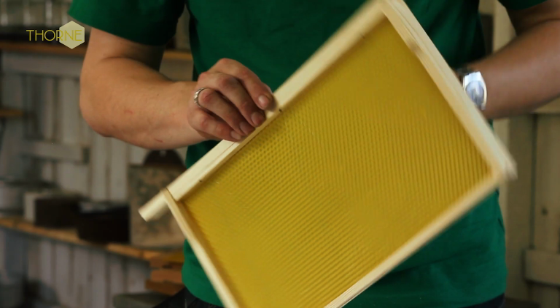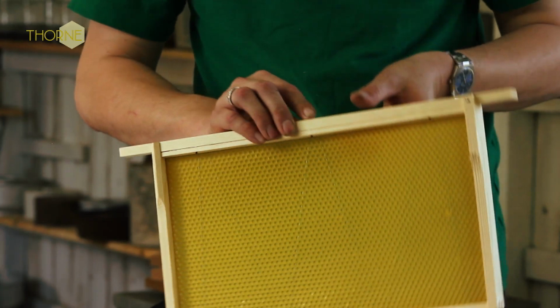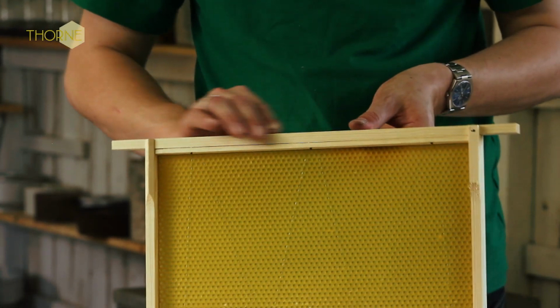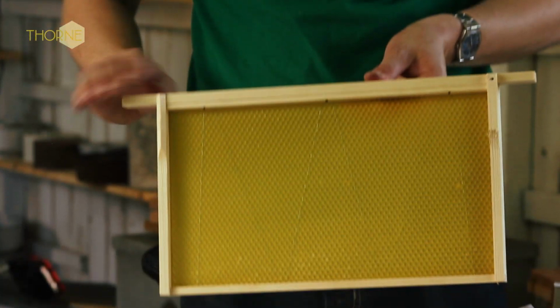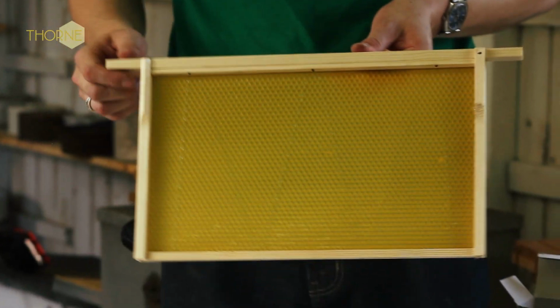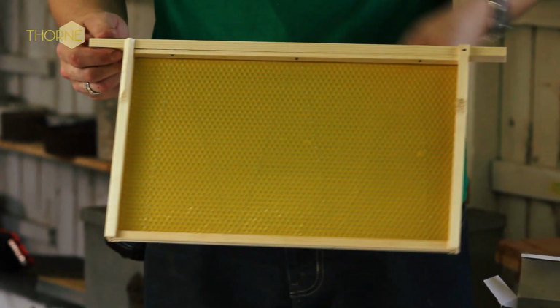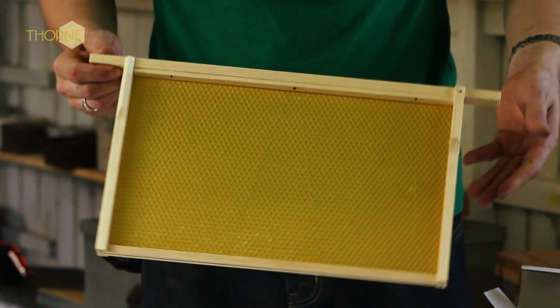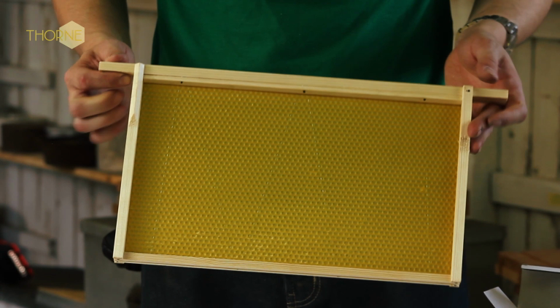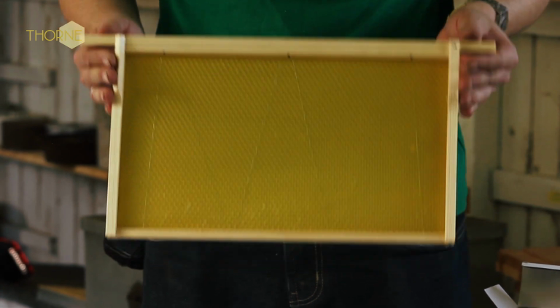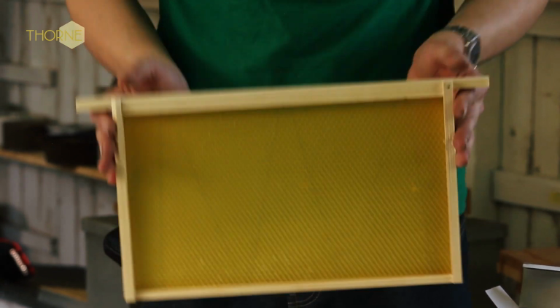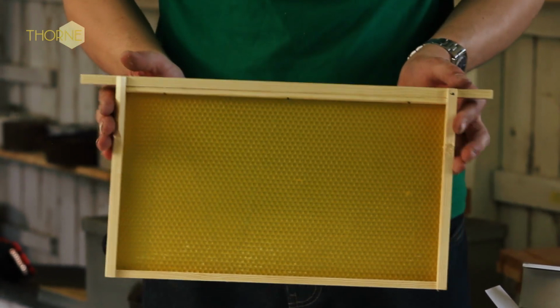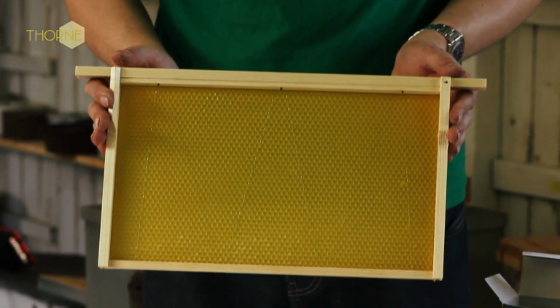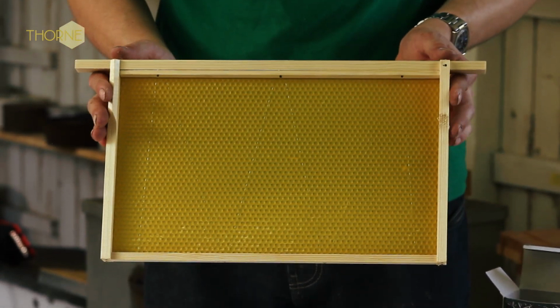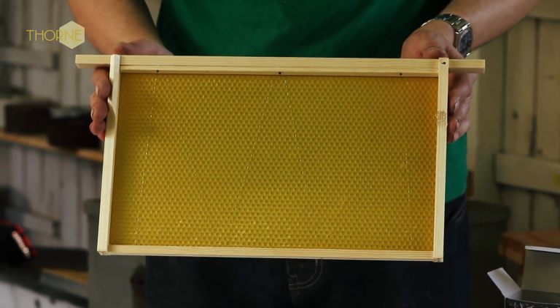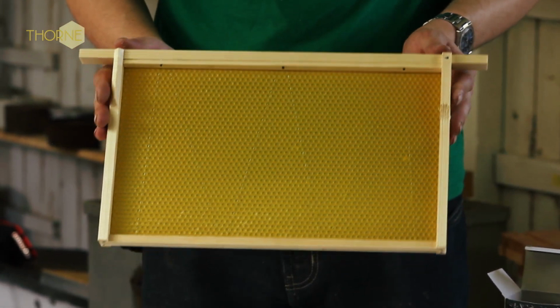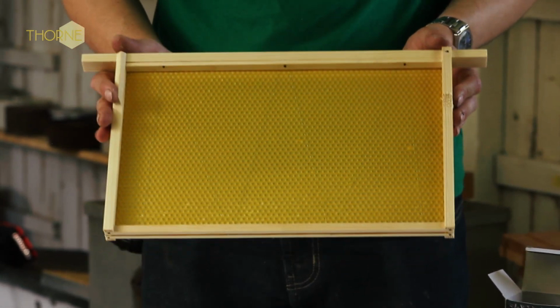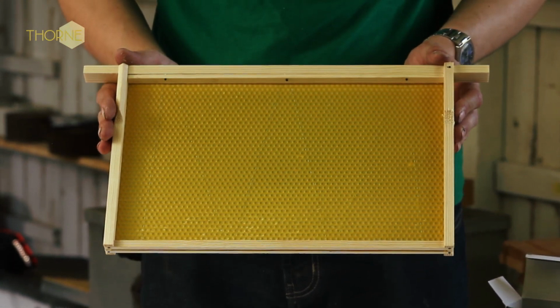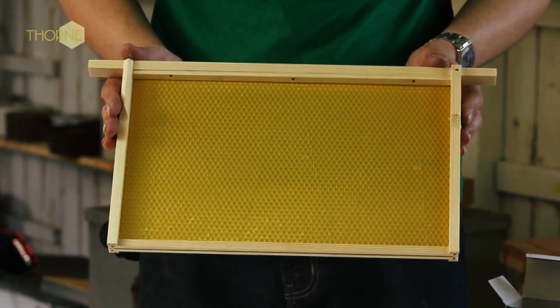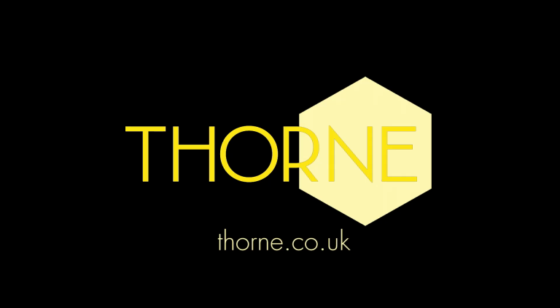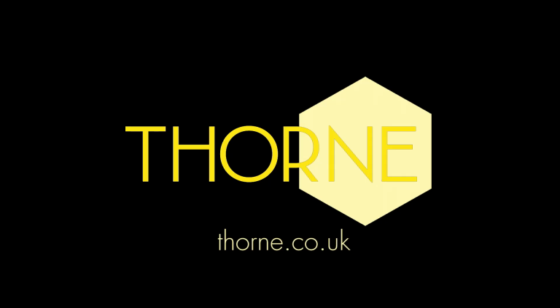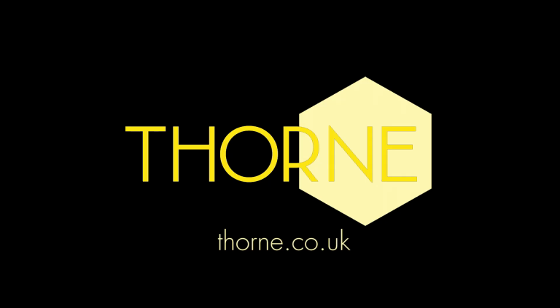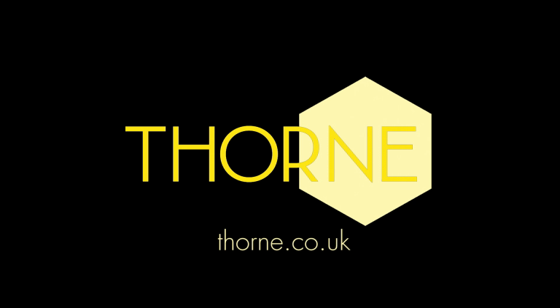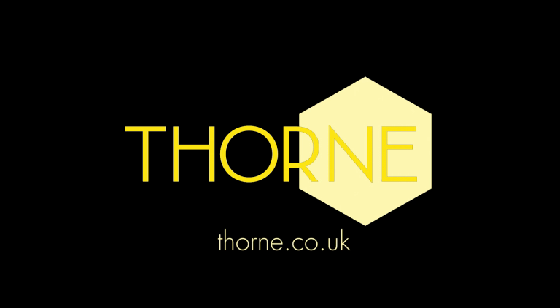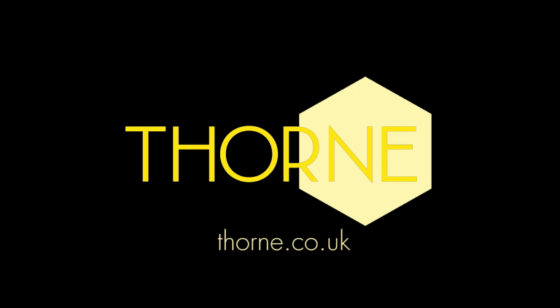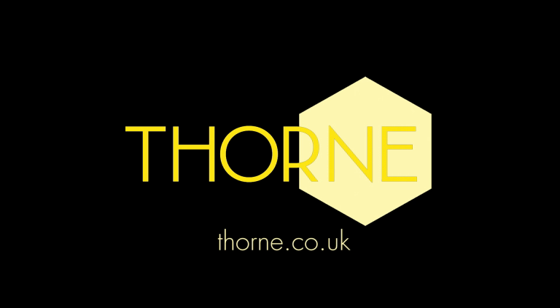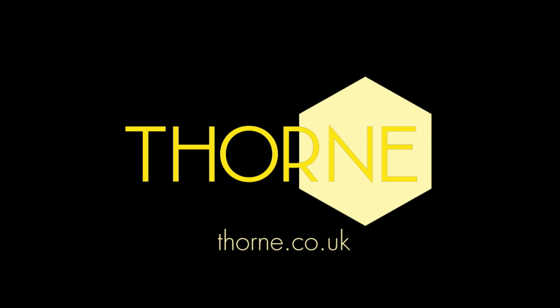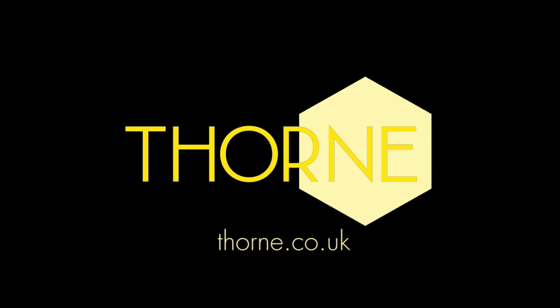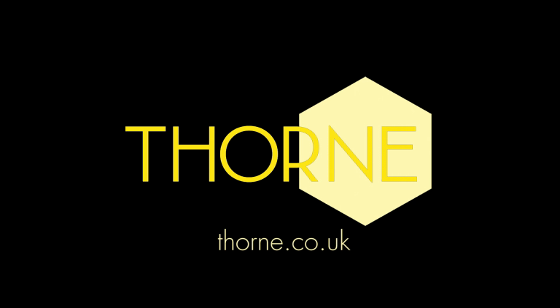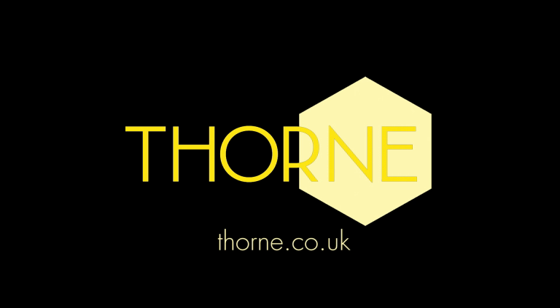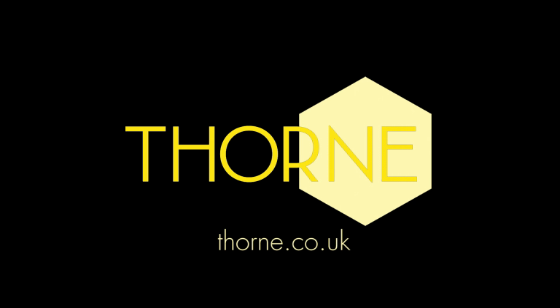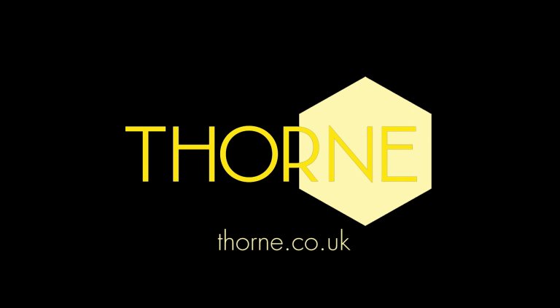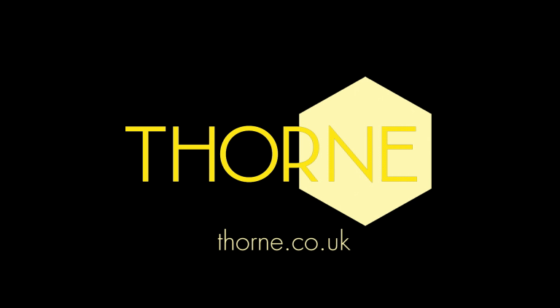And that's your completed DM4 wax frame for a brood body.